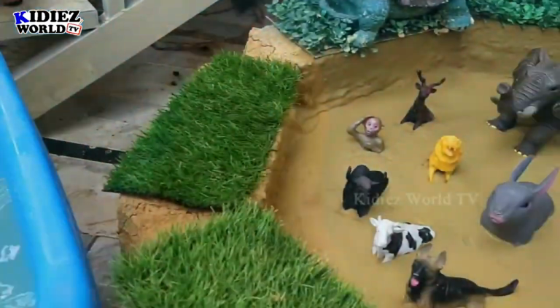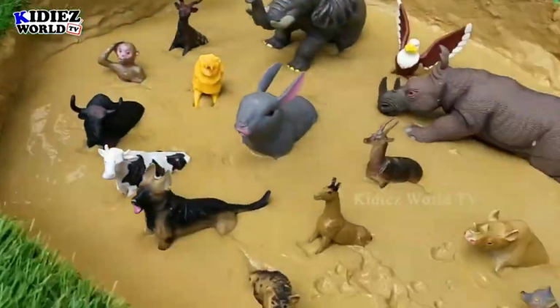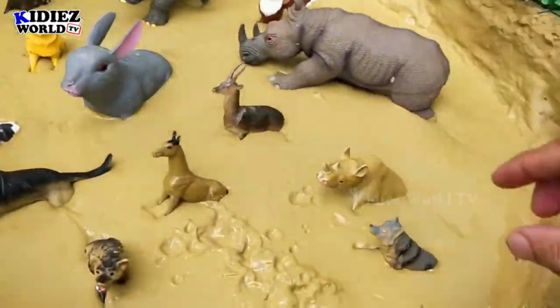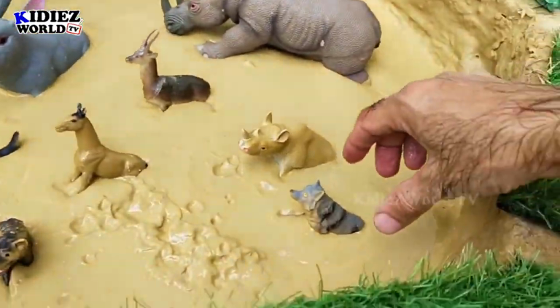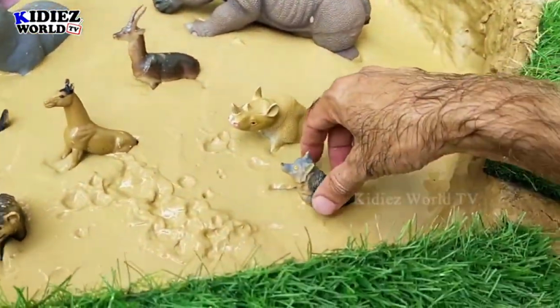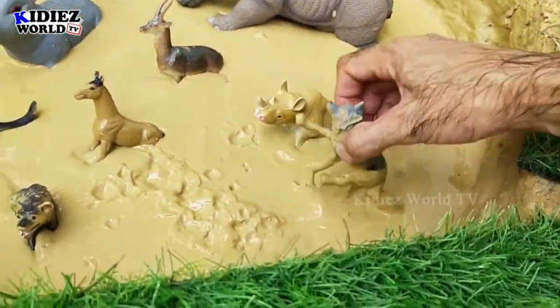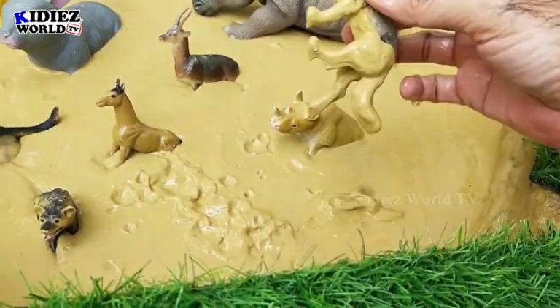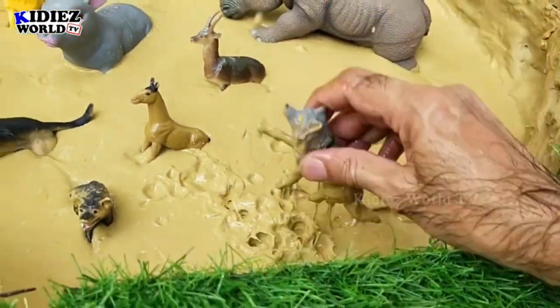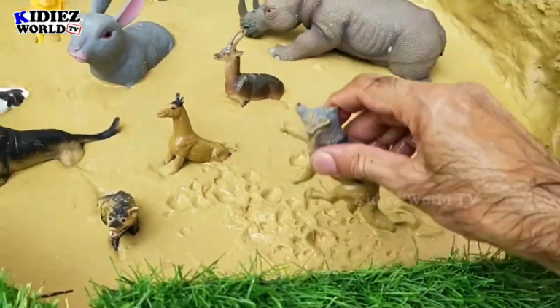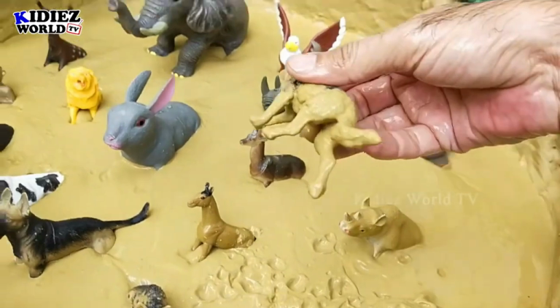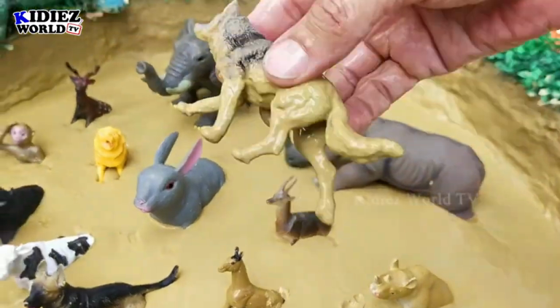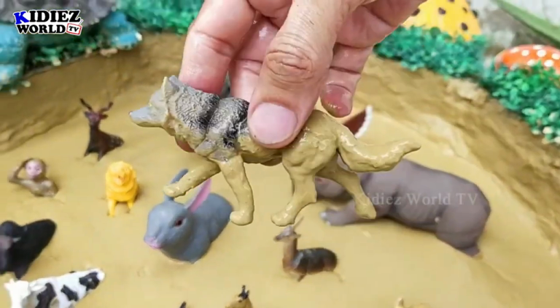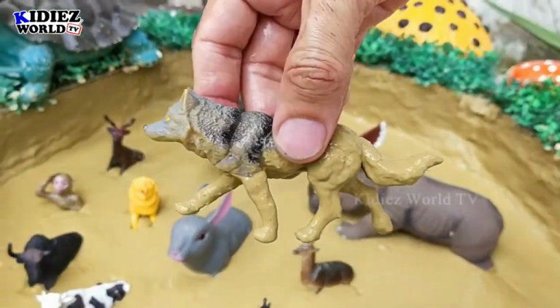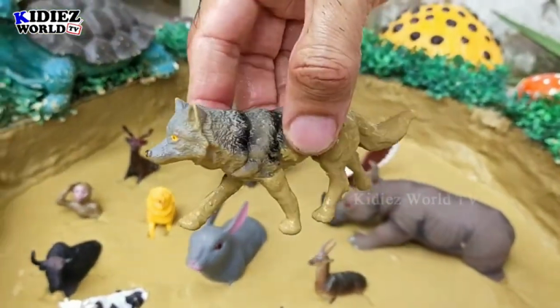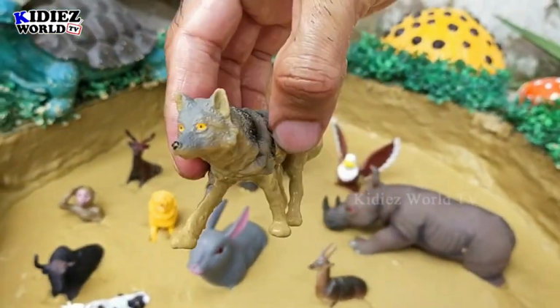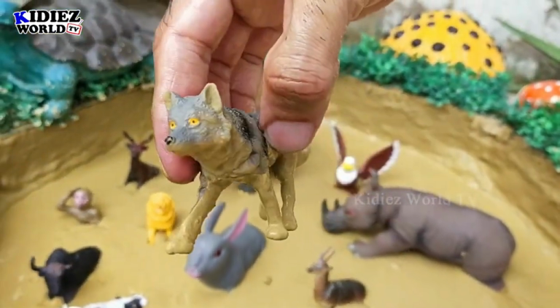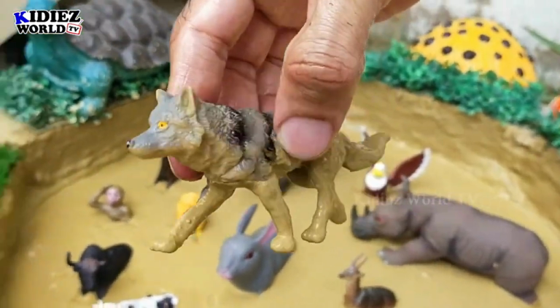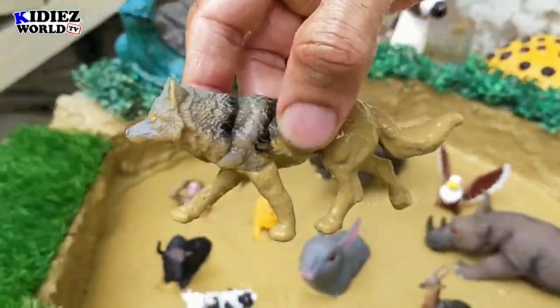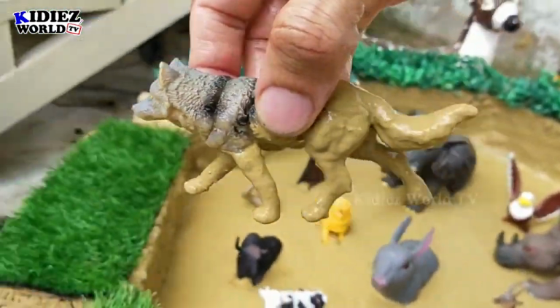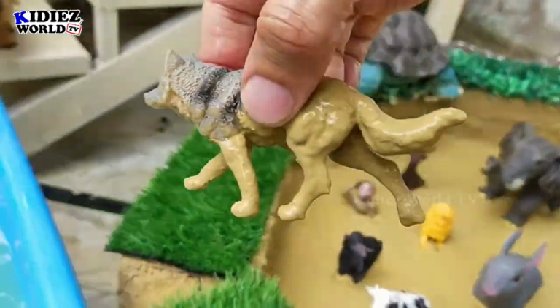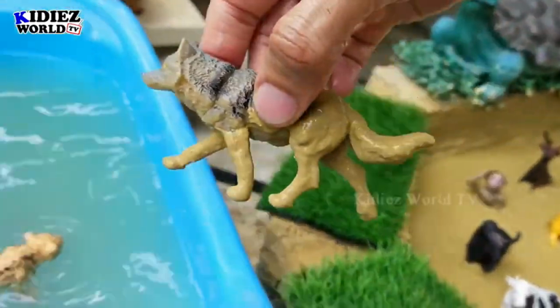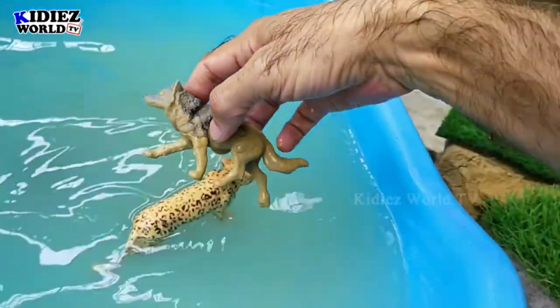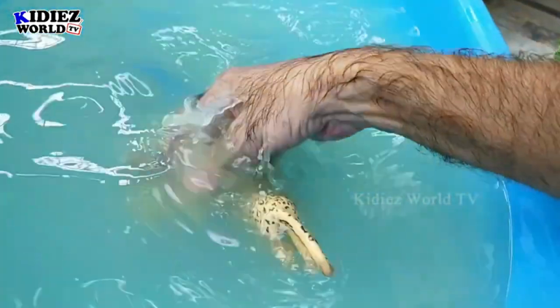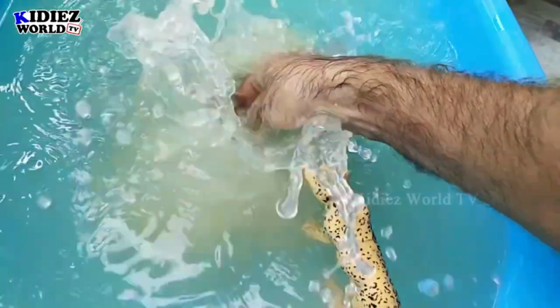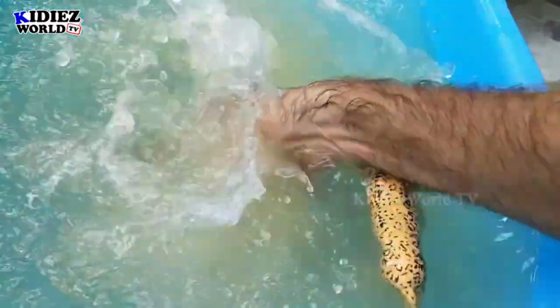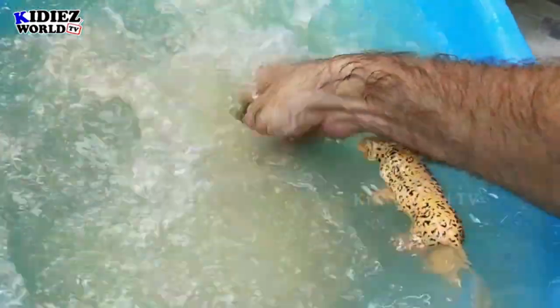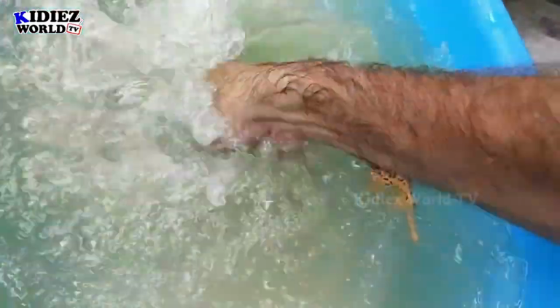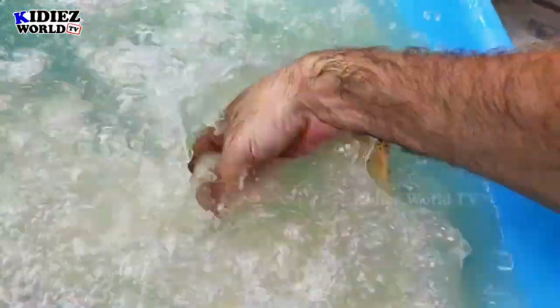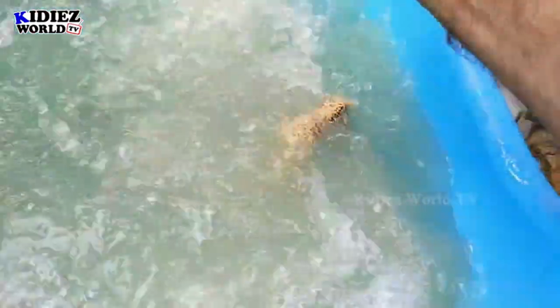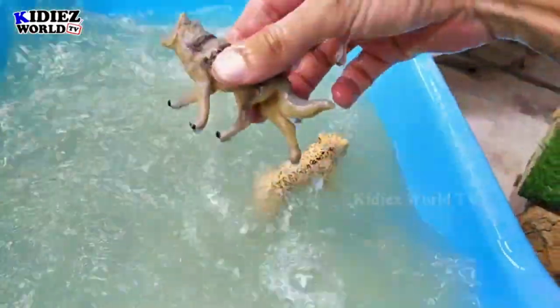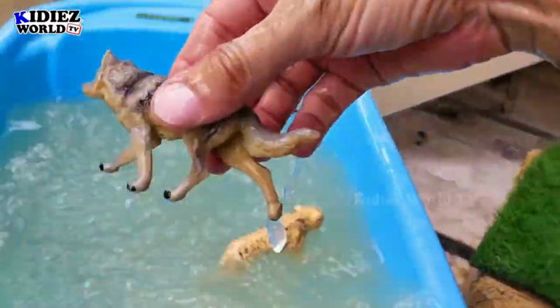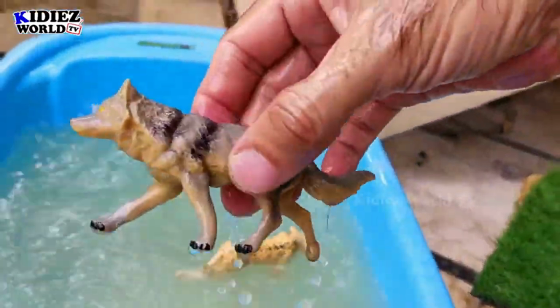The next one is a wolf. Wolf is a wild animal with extraordinary hunting and smelling abilities. Here we go — wolf!